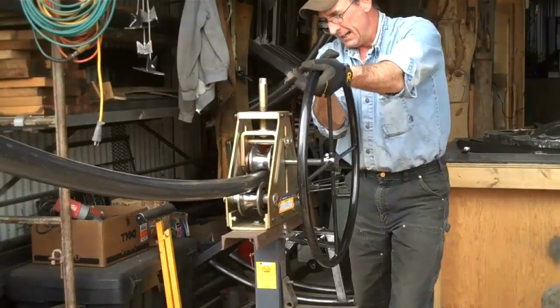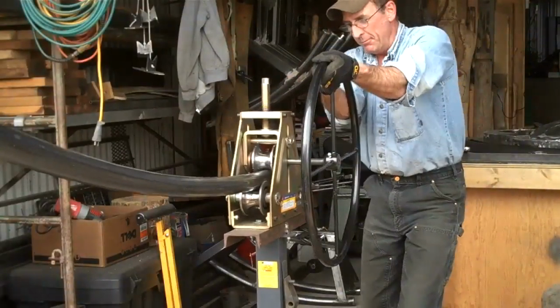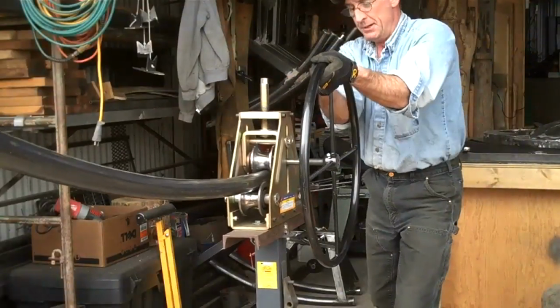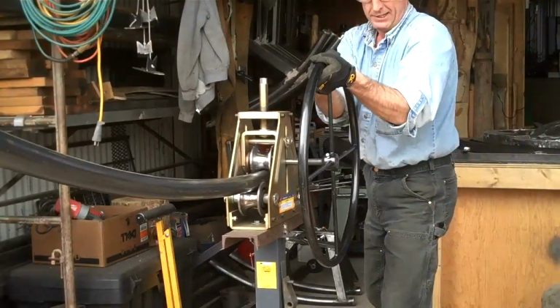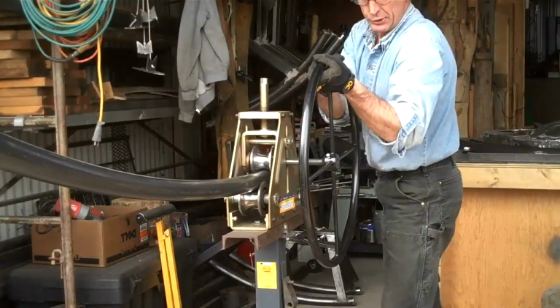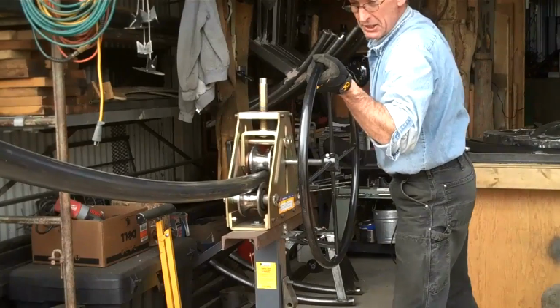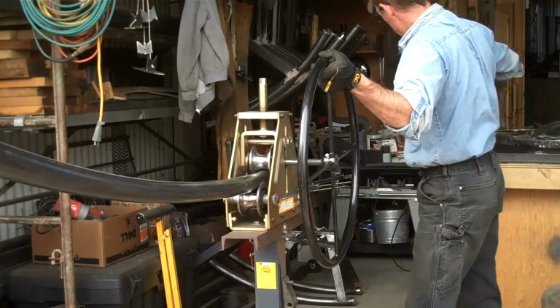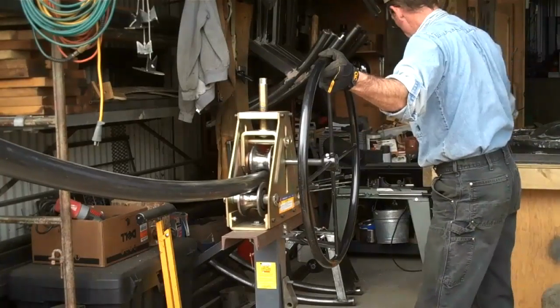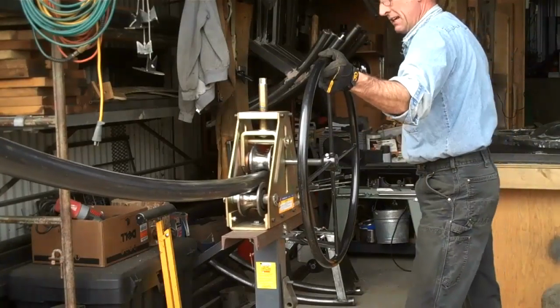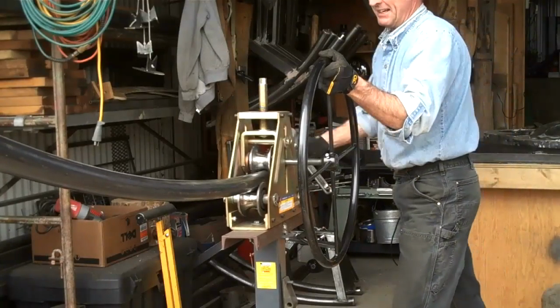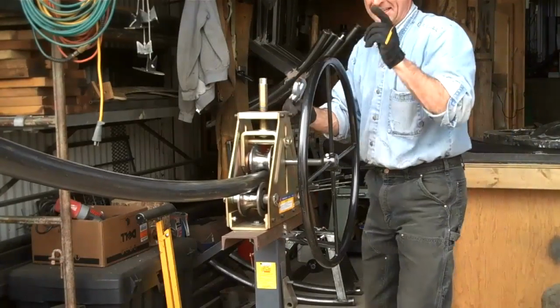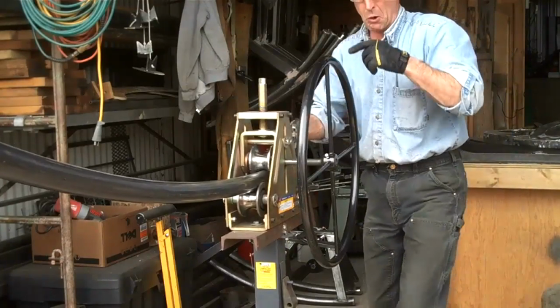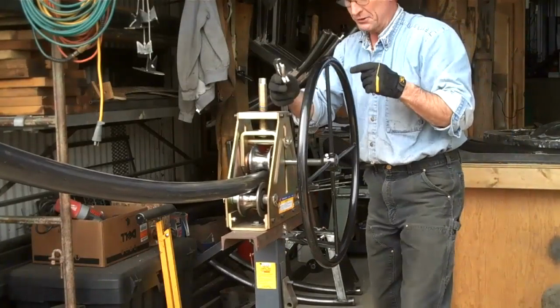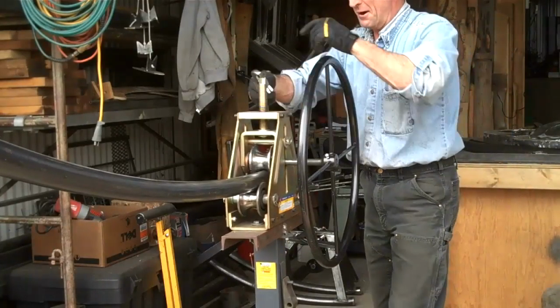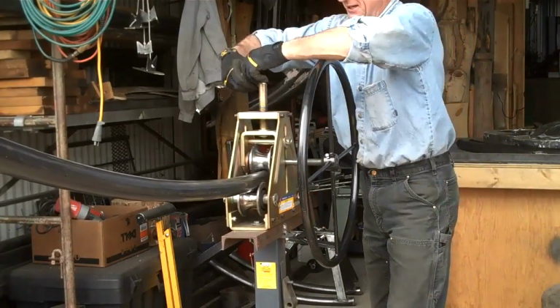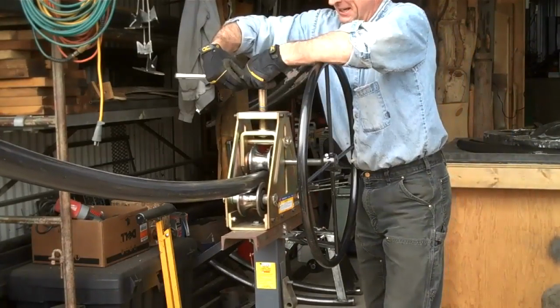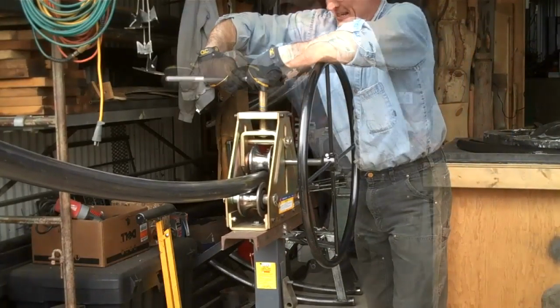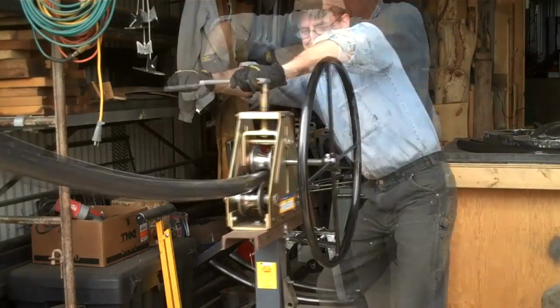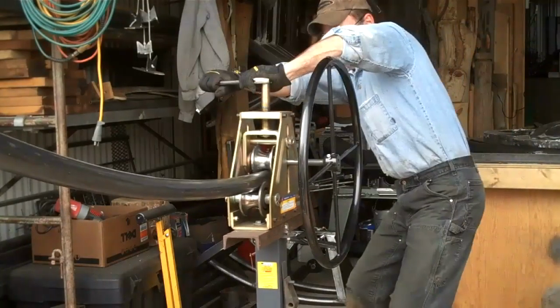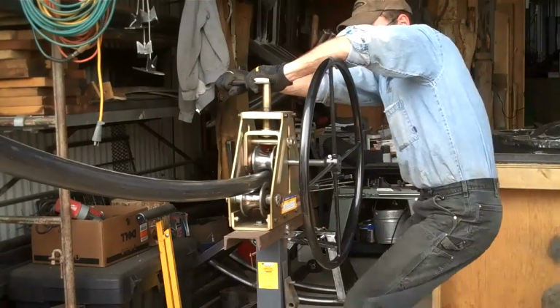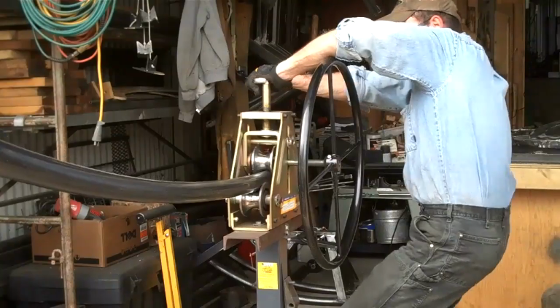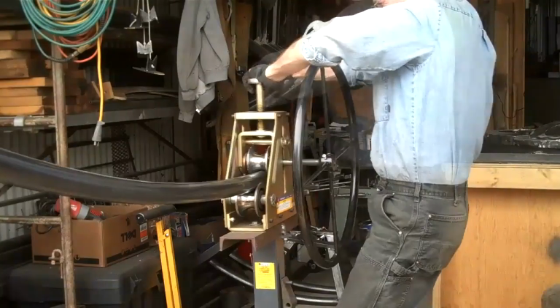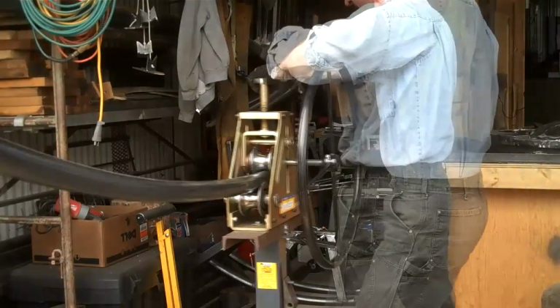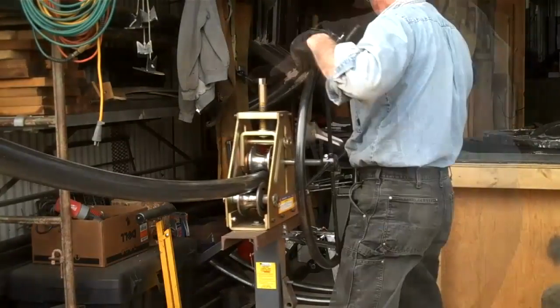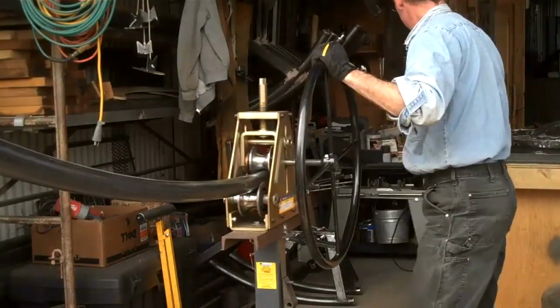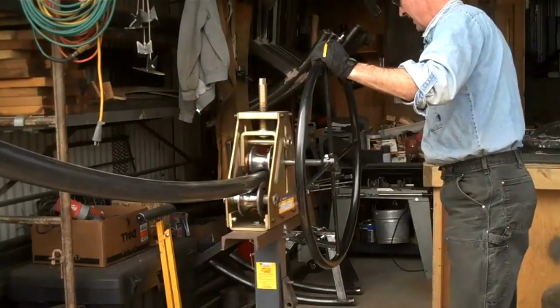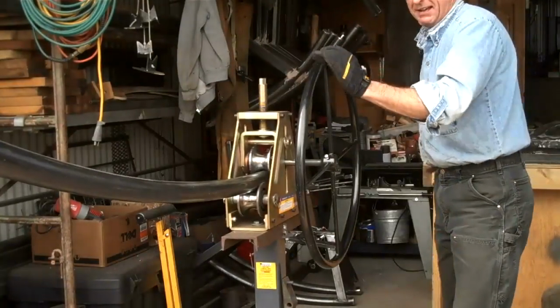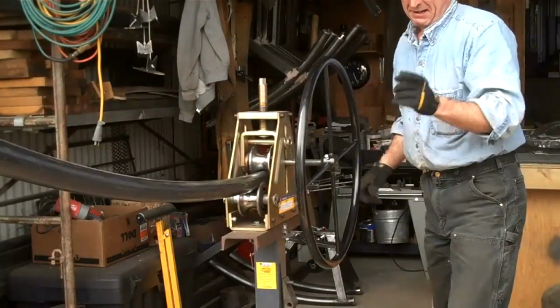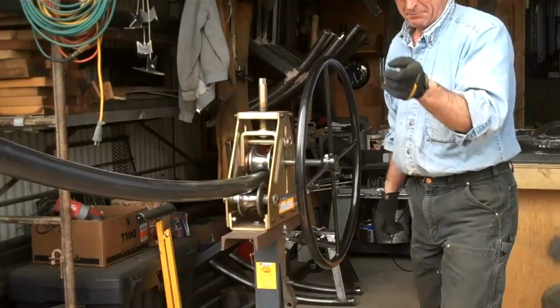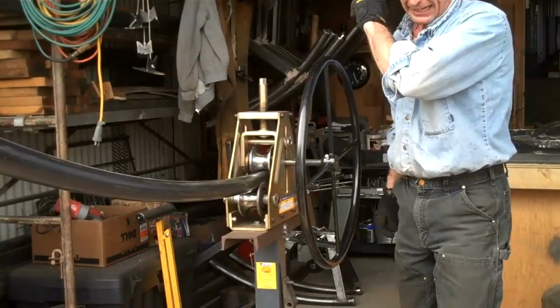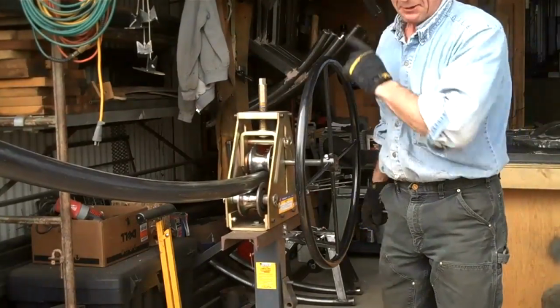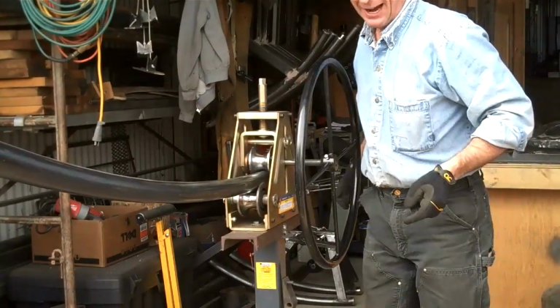Yep, you guessed it — another quarter of a turn, and then back the other way.